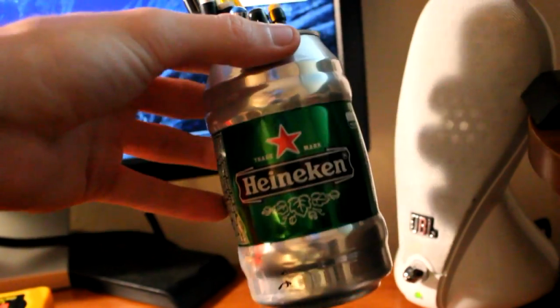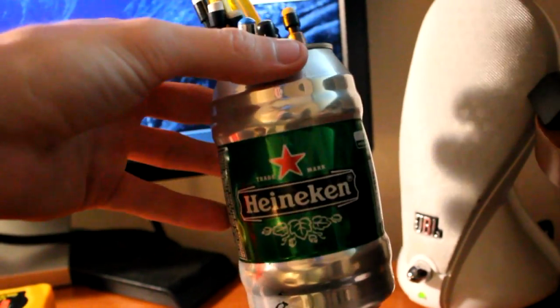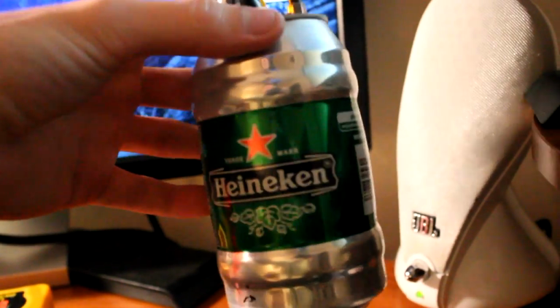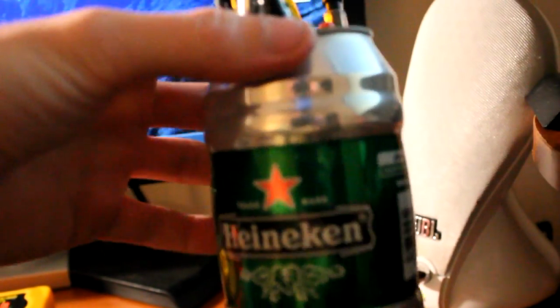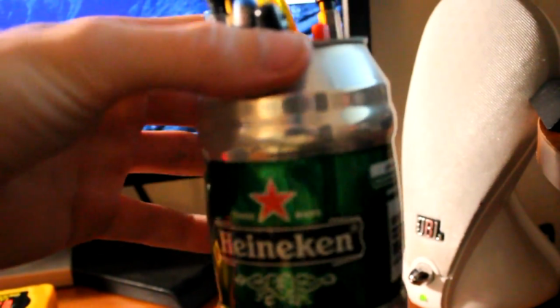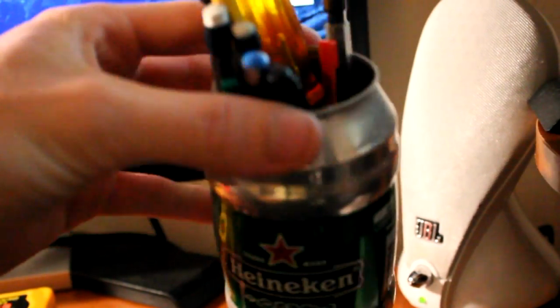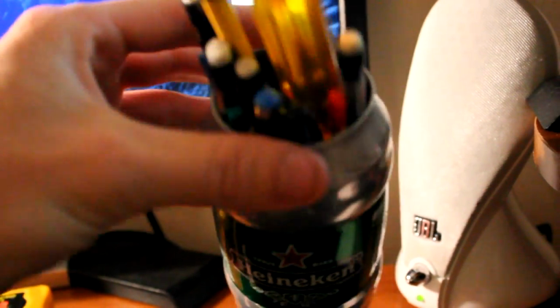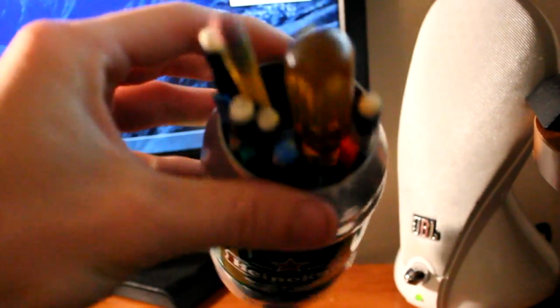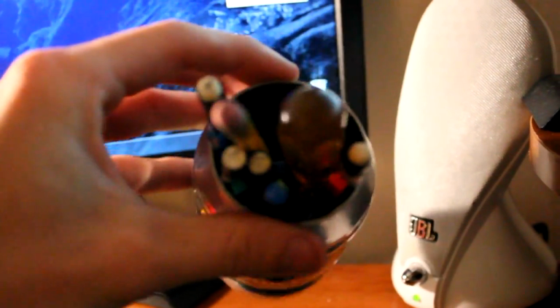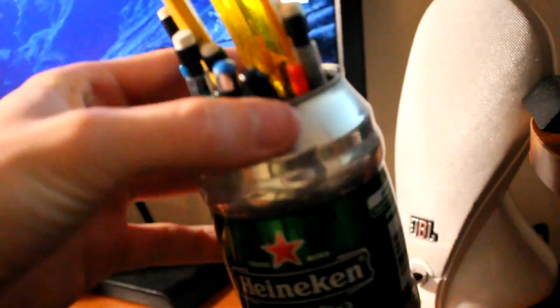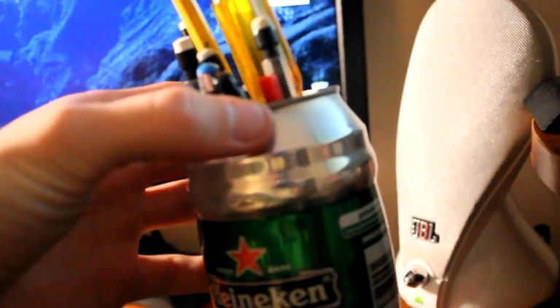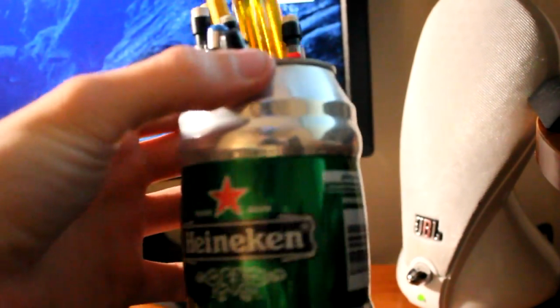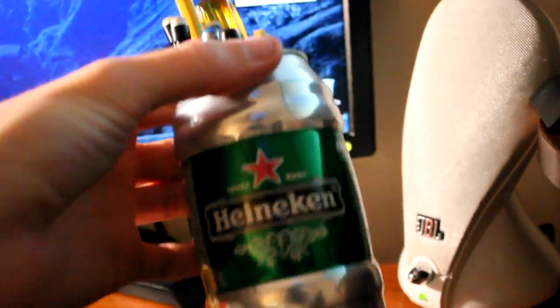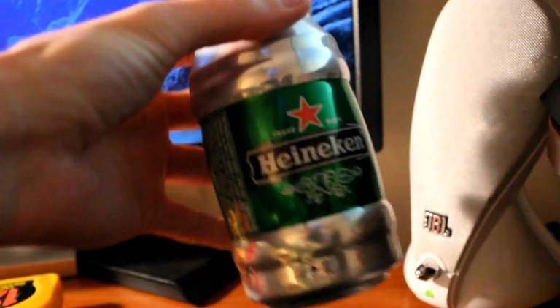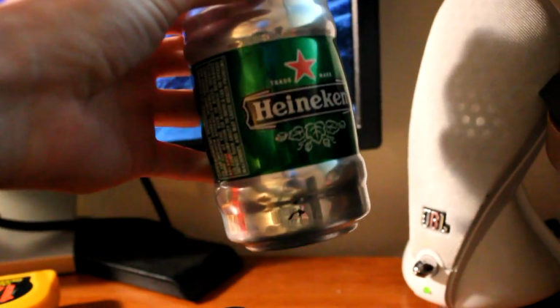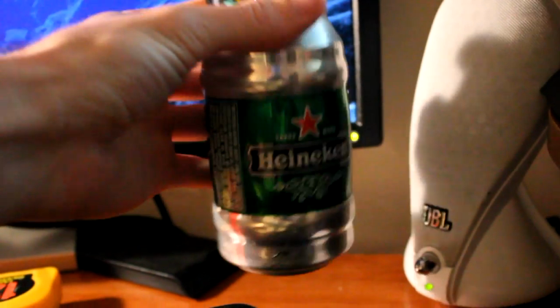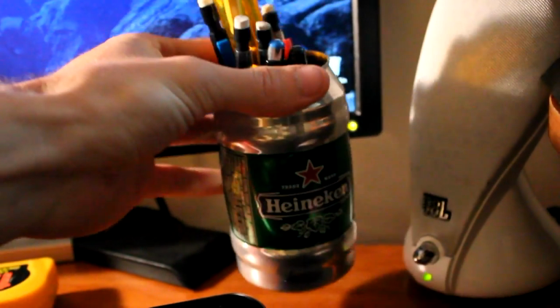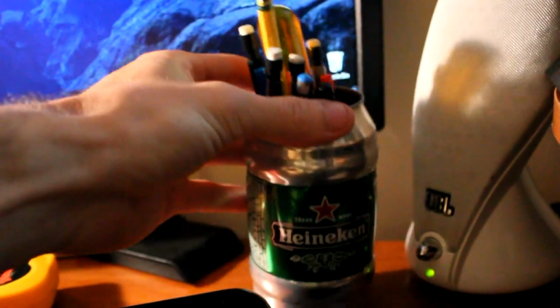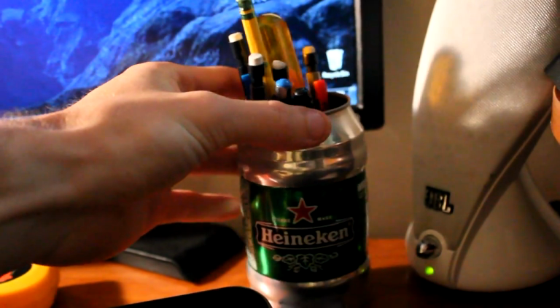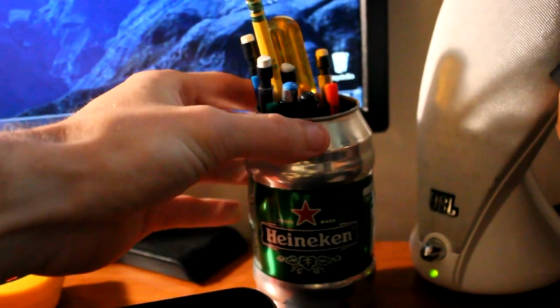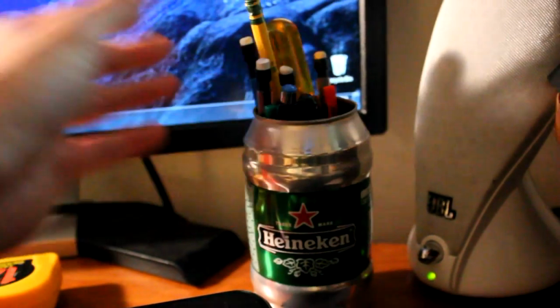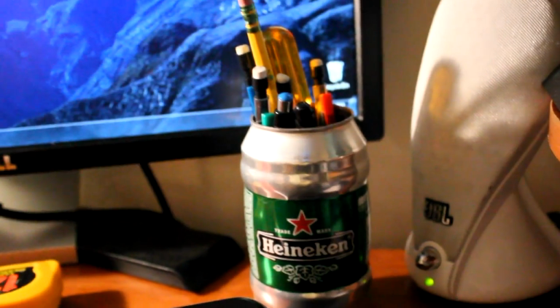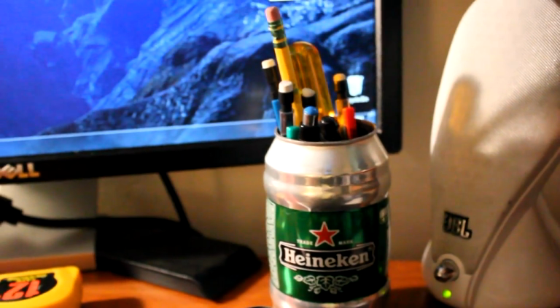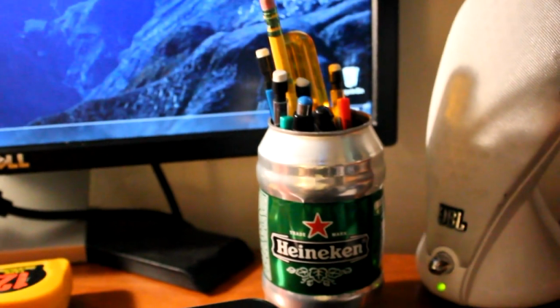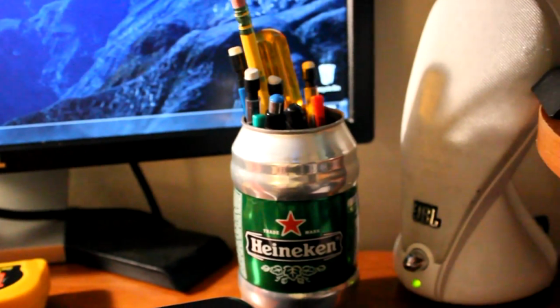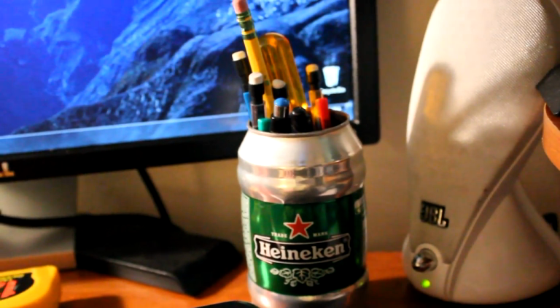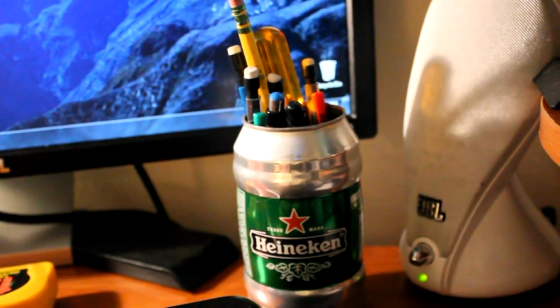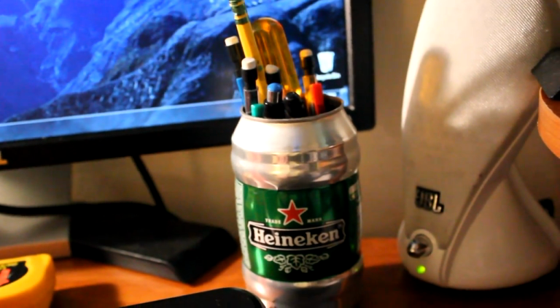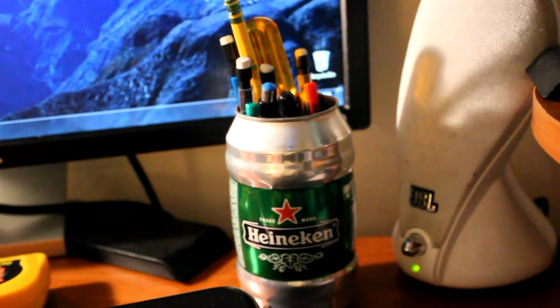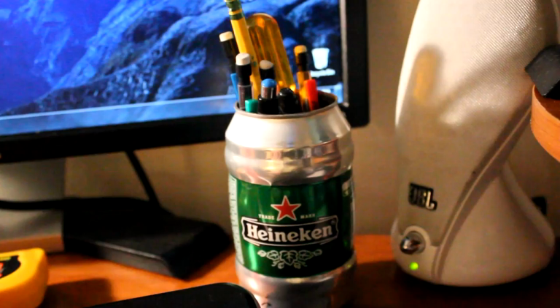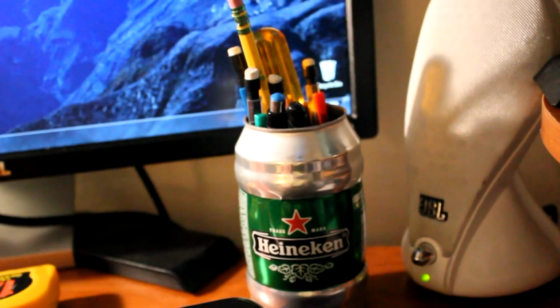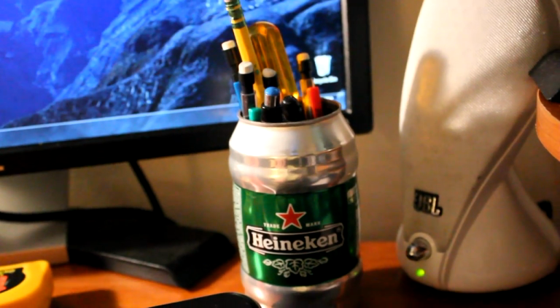We got the beer can pen holder, pencil holder, screwdriver holder, toothbrush holder — awesome project, recycled using your favorite beer can. Cool thing.